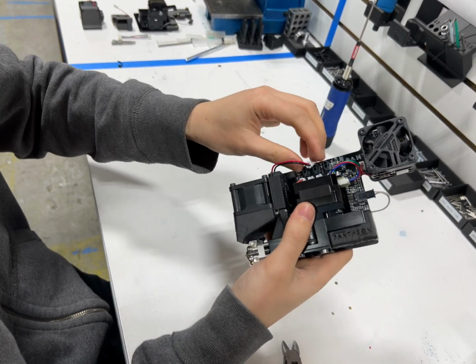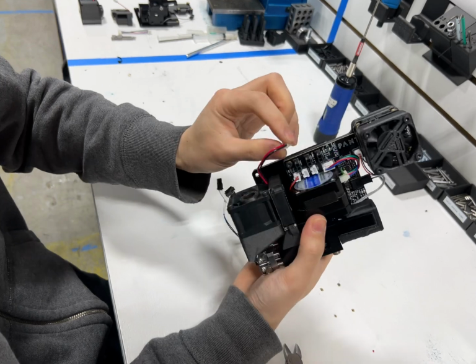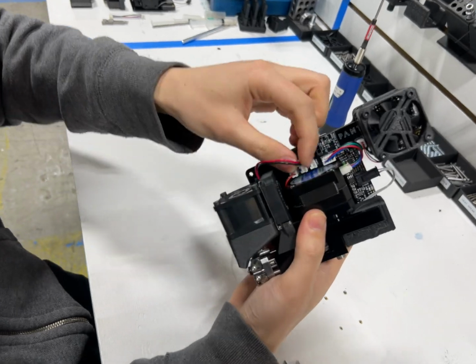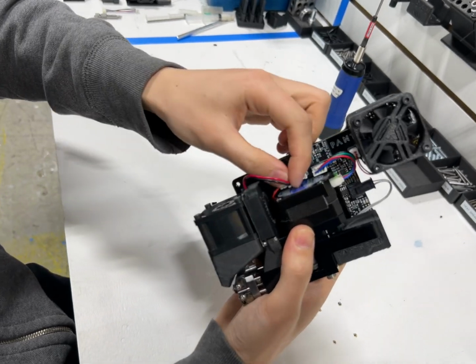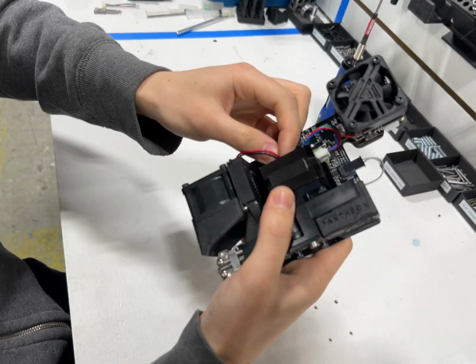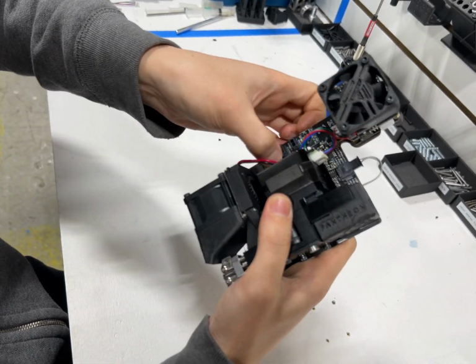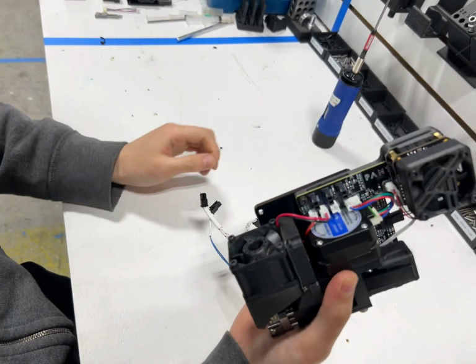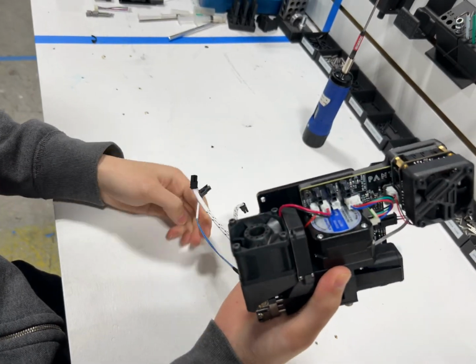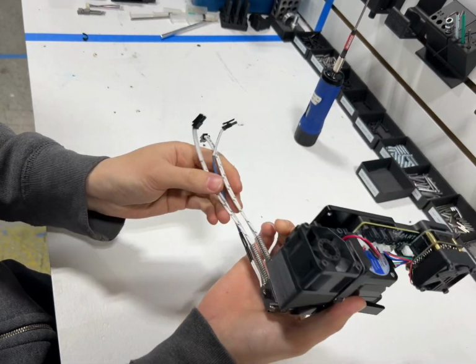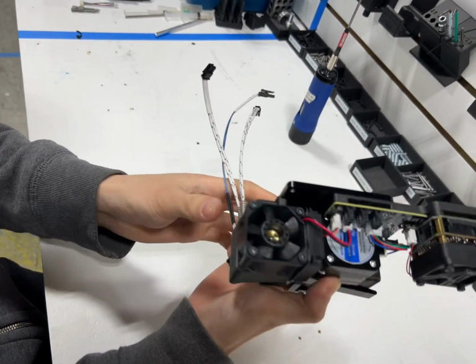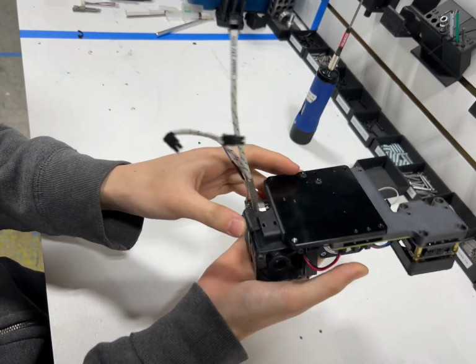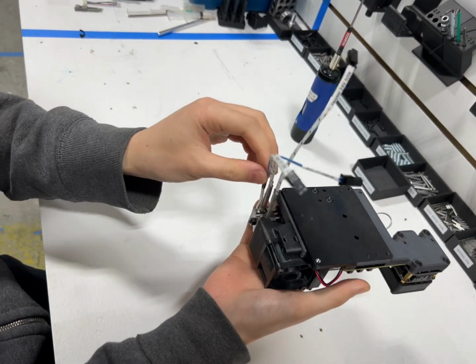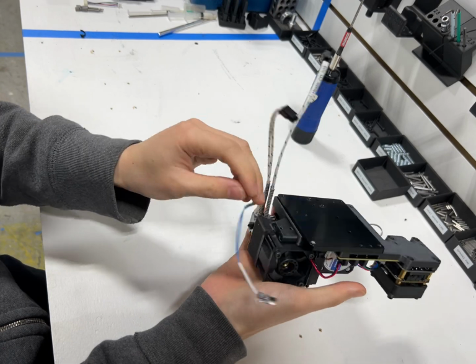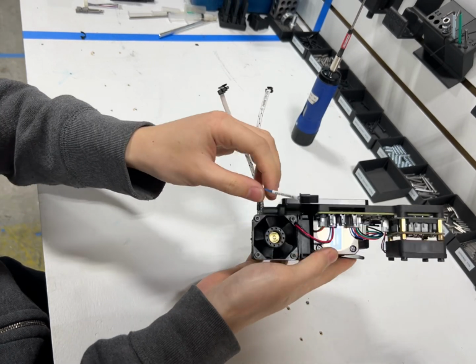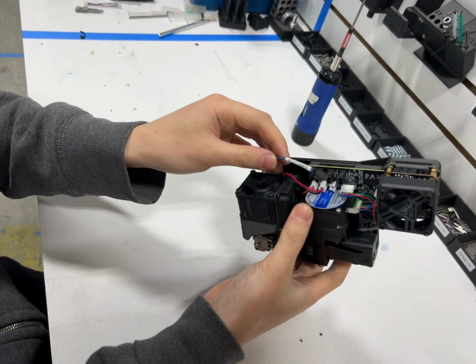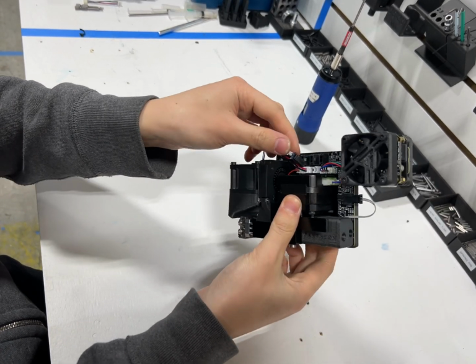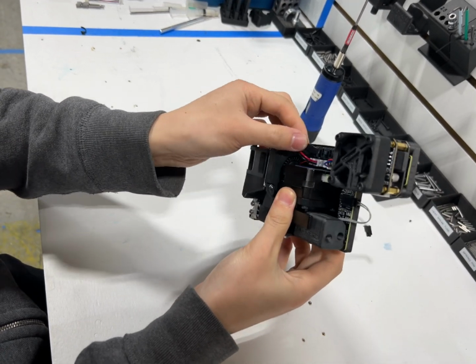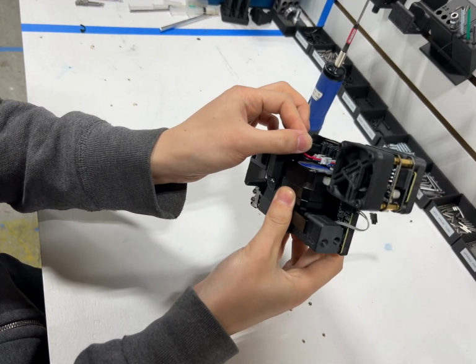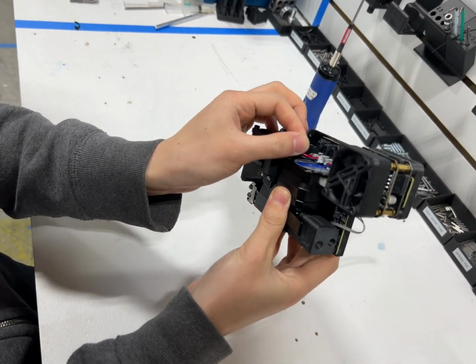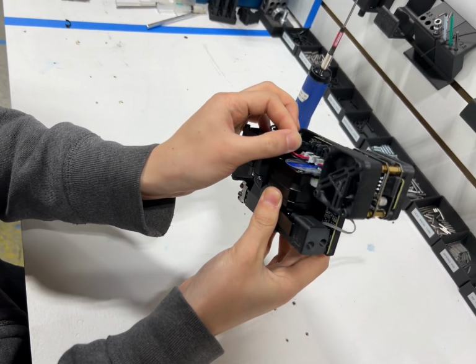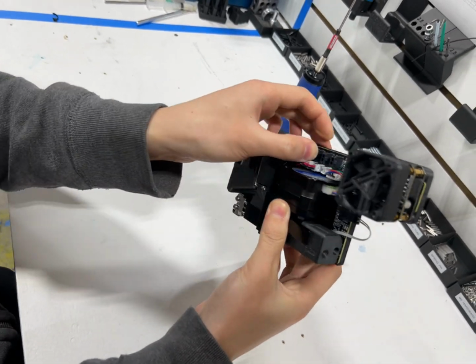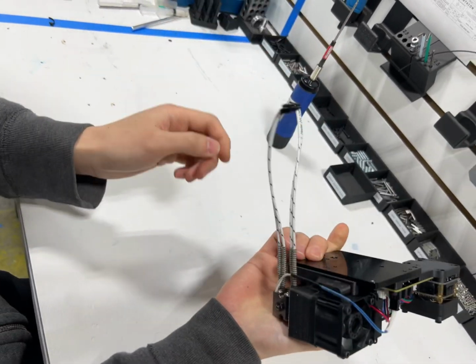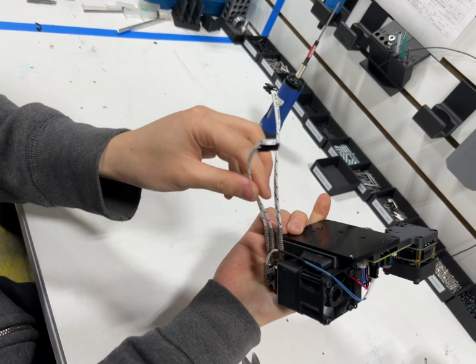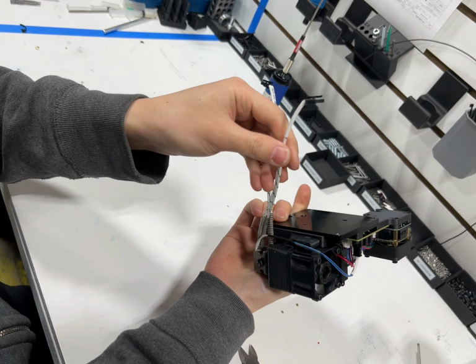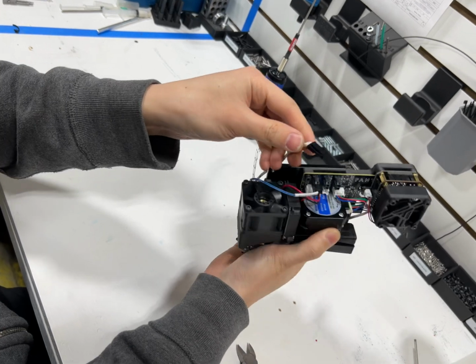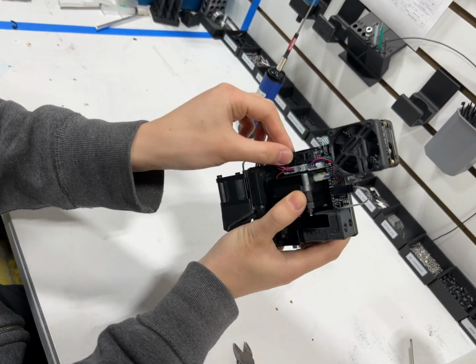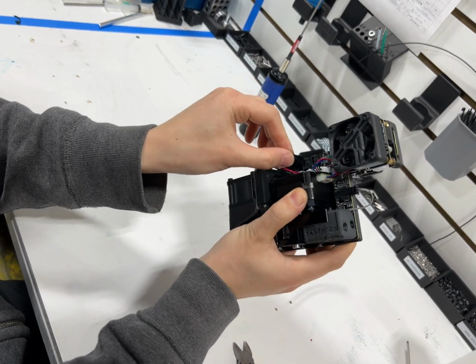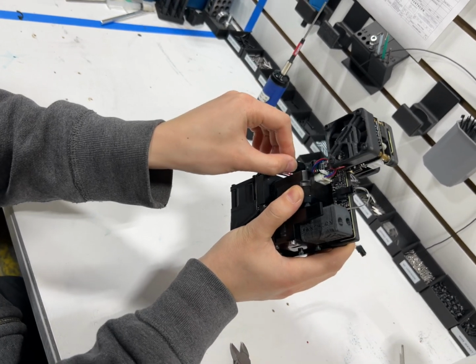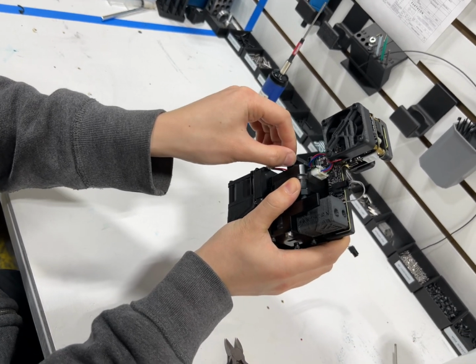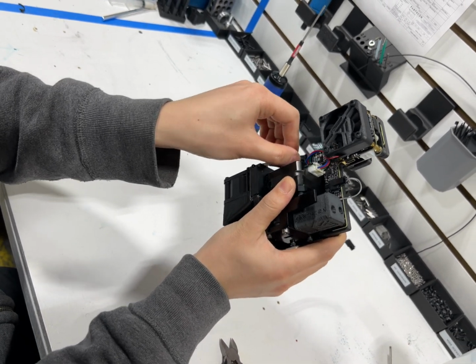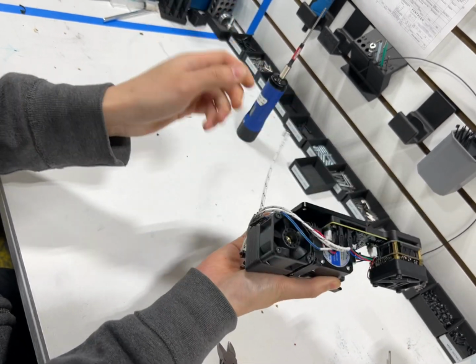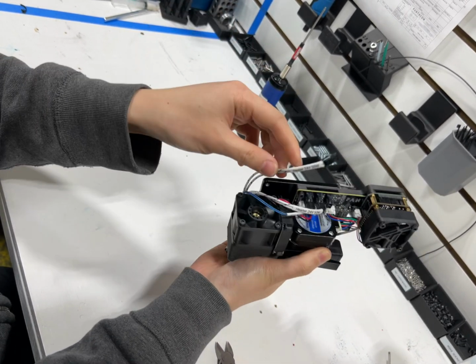Reconnect the fan cable, and starting from the thermistor, connect that to the PCB, then the heater cable, and the last one.